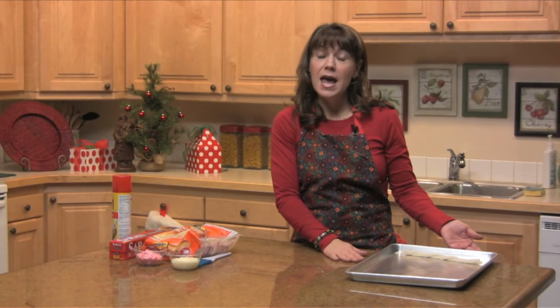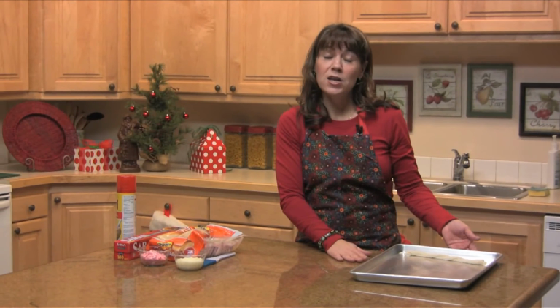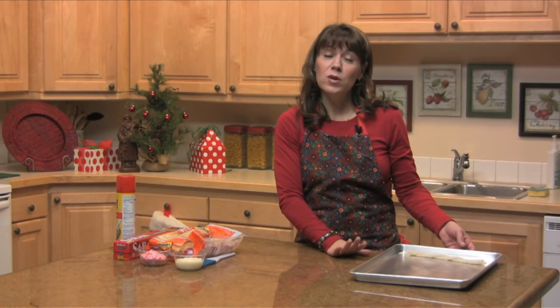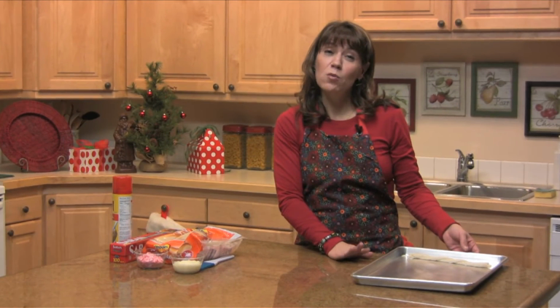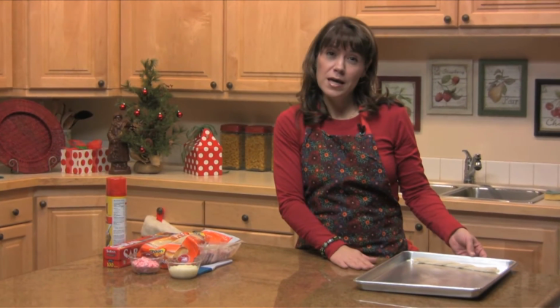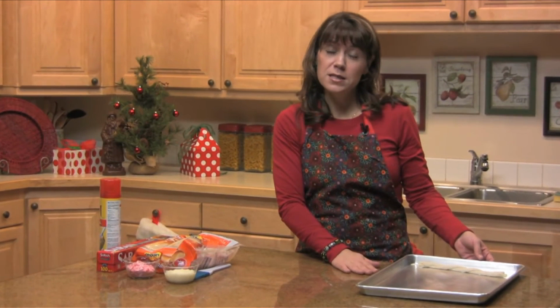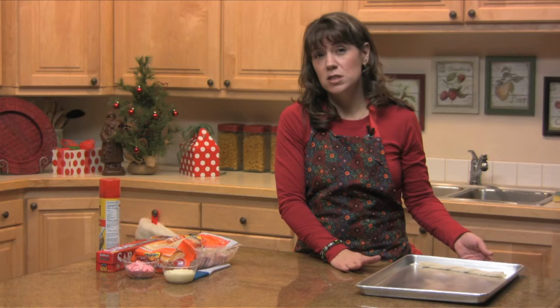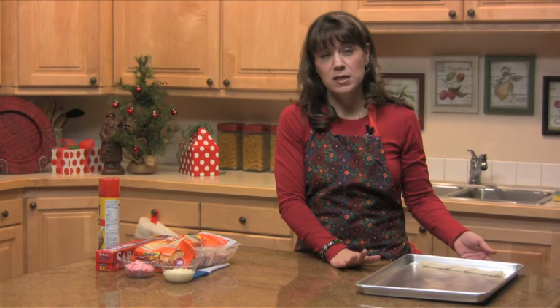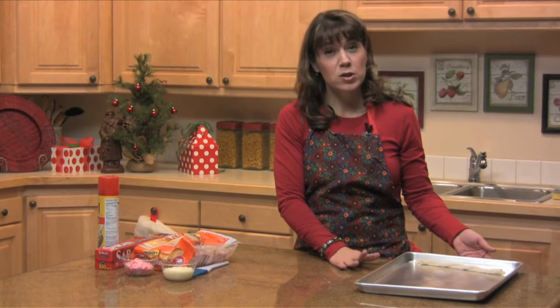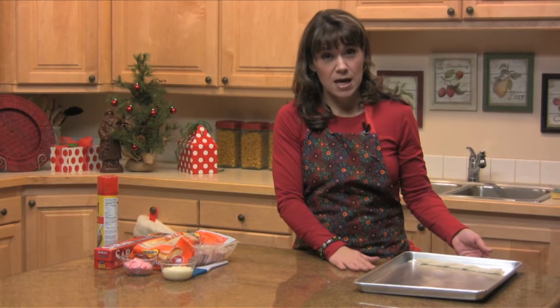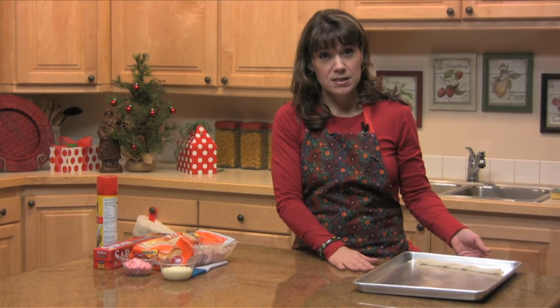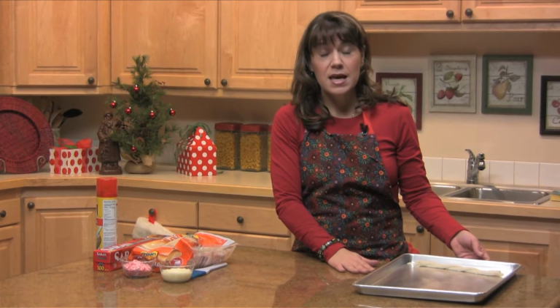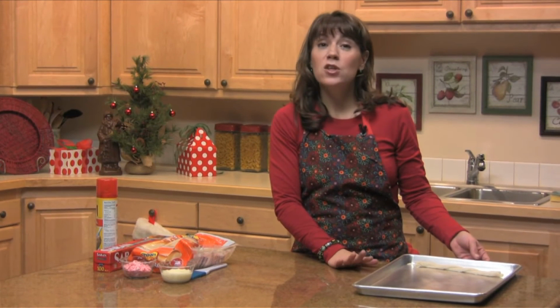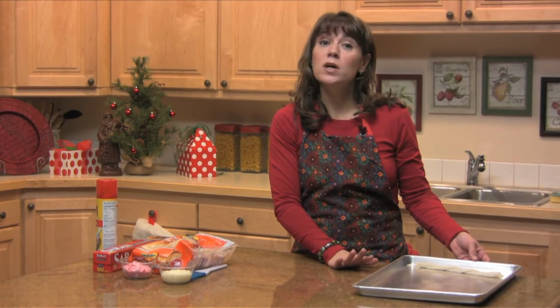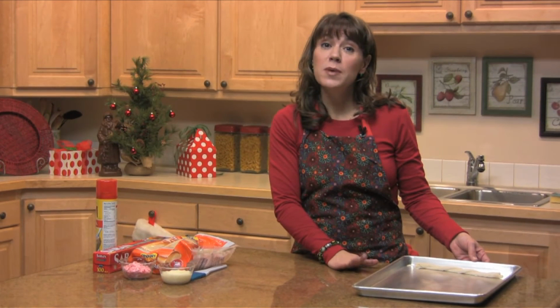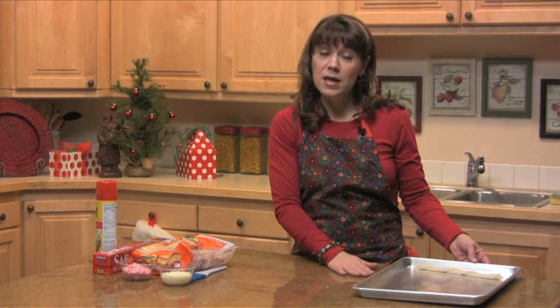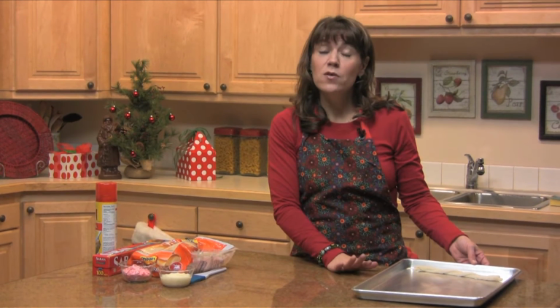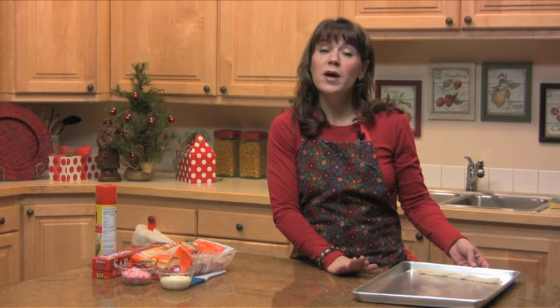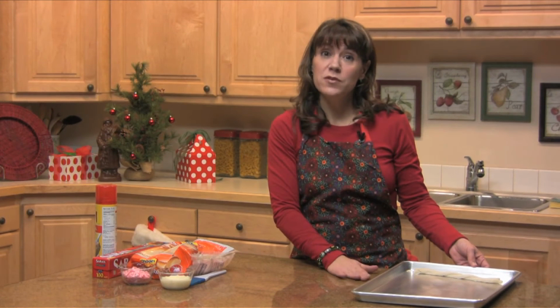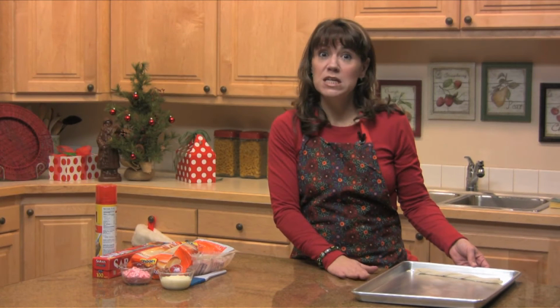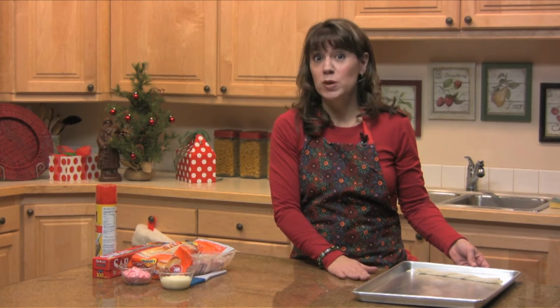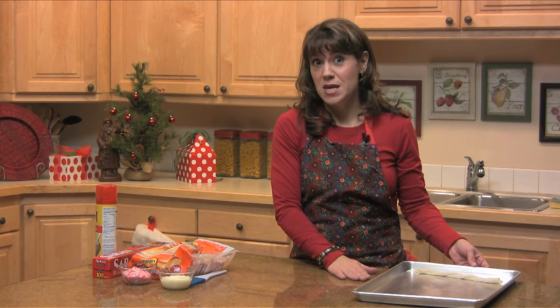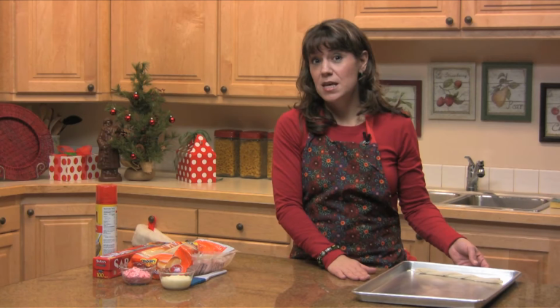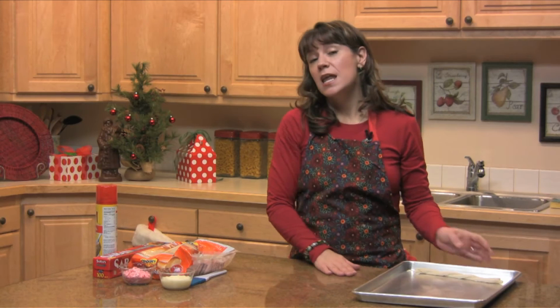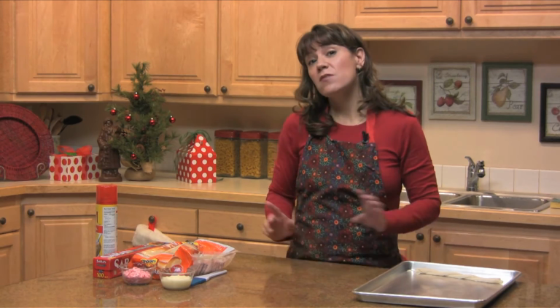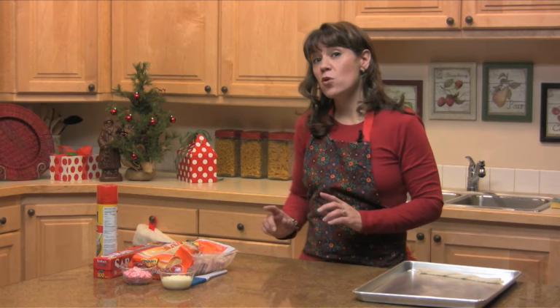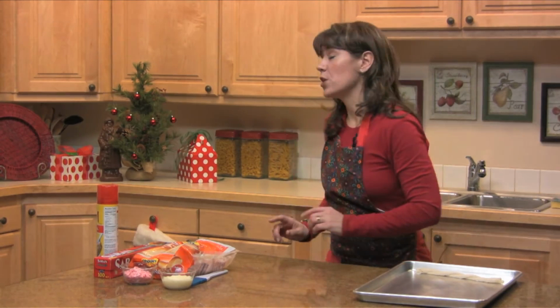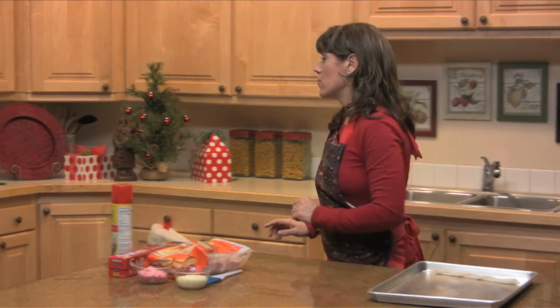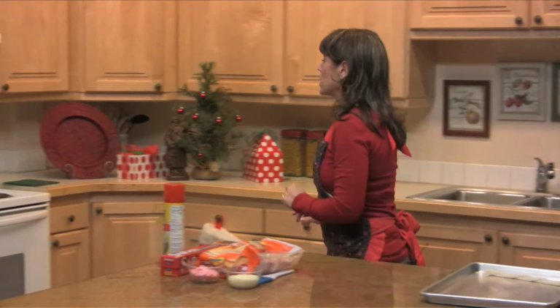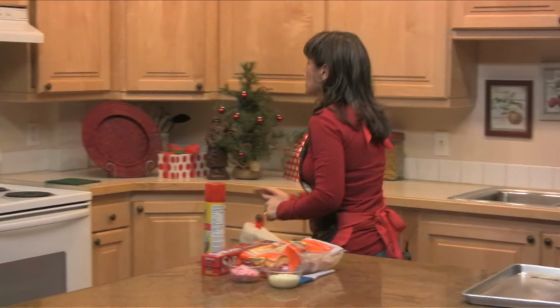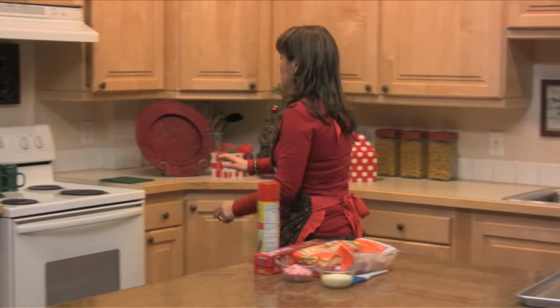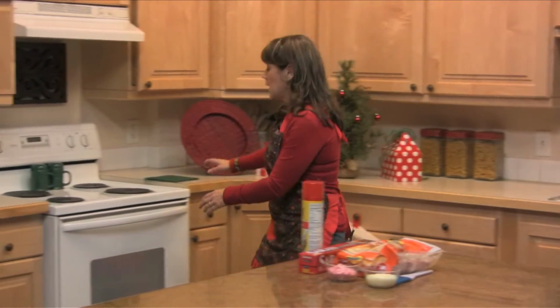You'll let it rise until it's about double in size, and then you'll want to bake them for about 15 to 20 minutes. I have some over here that I've already baked up.